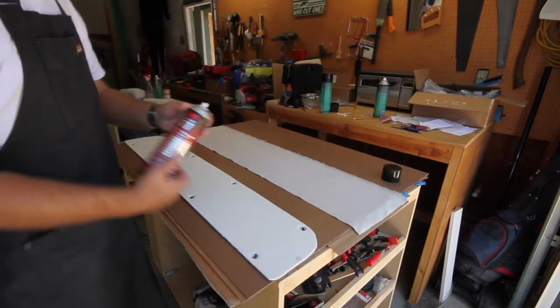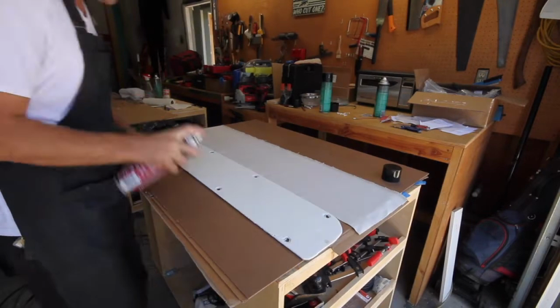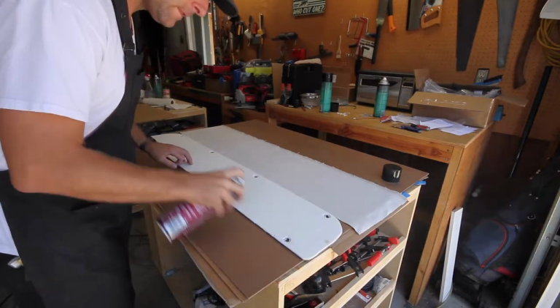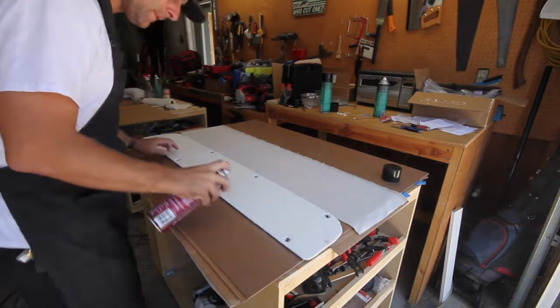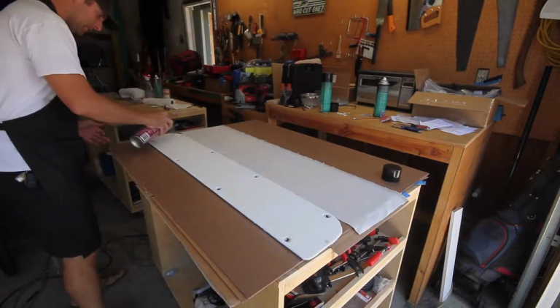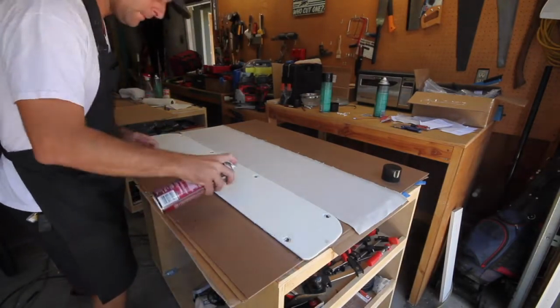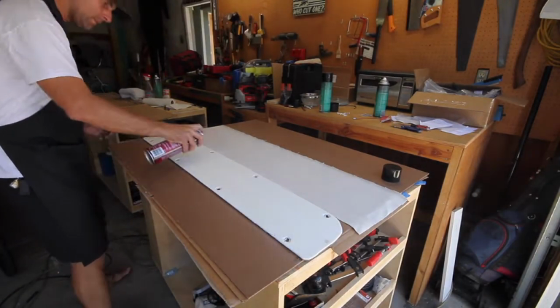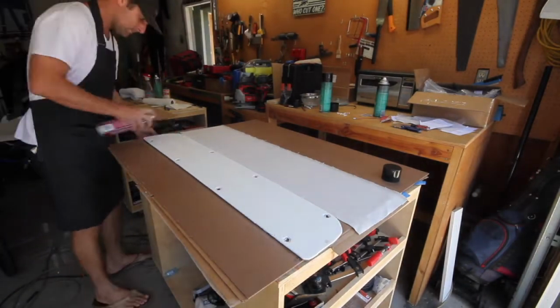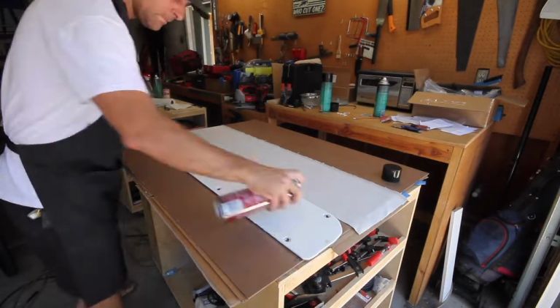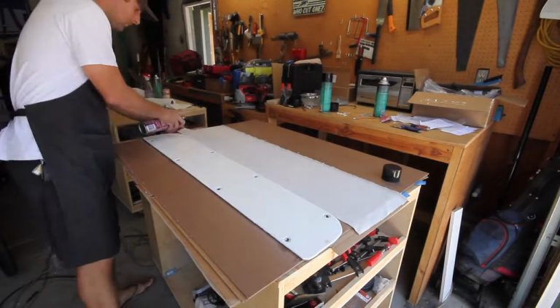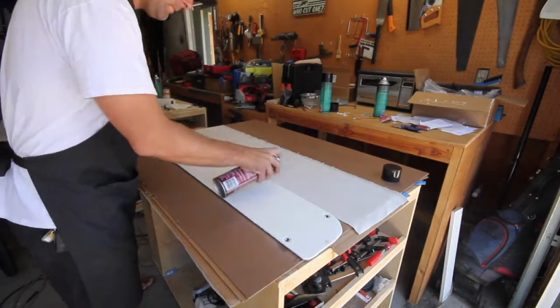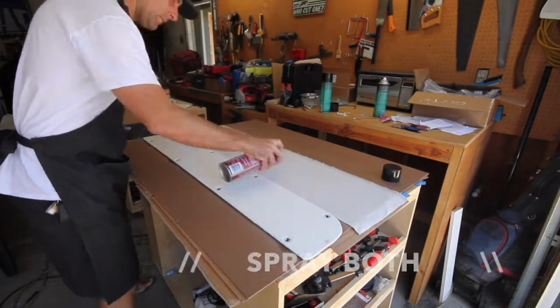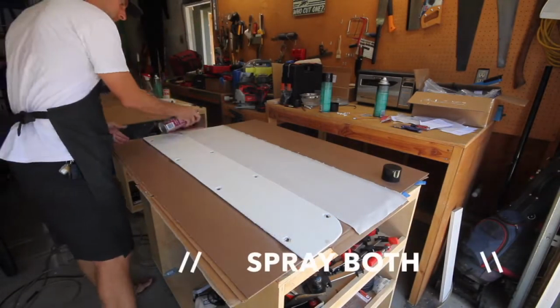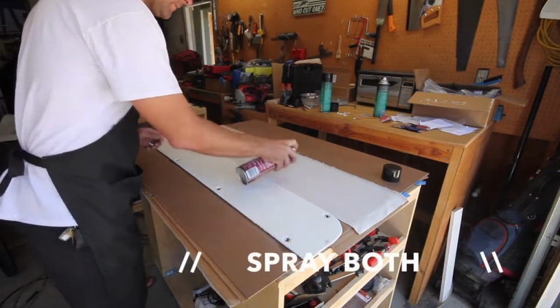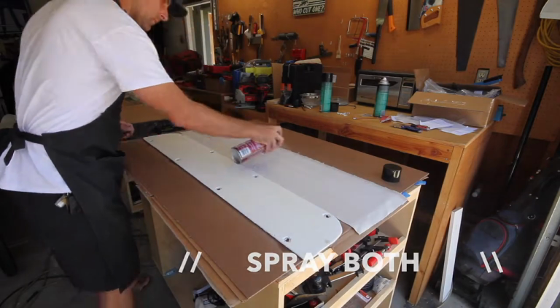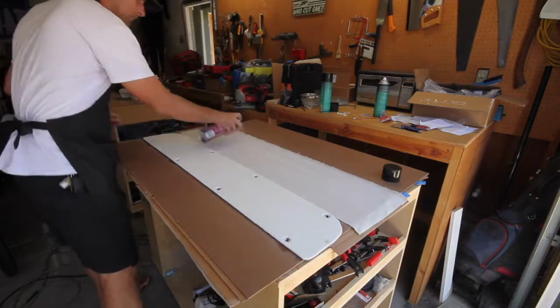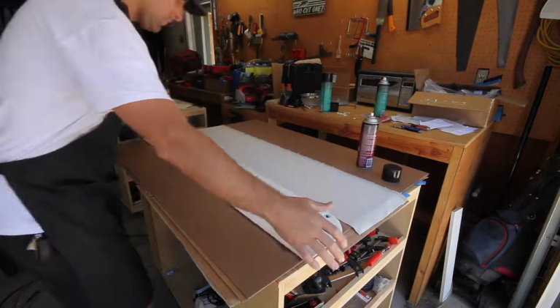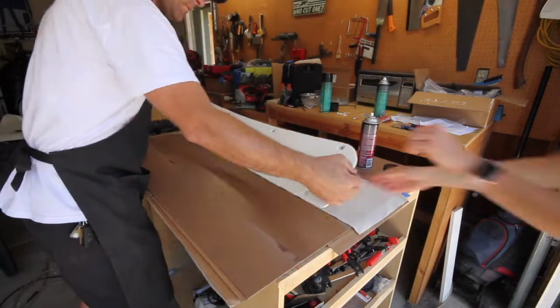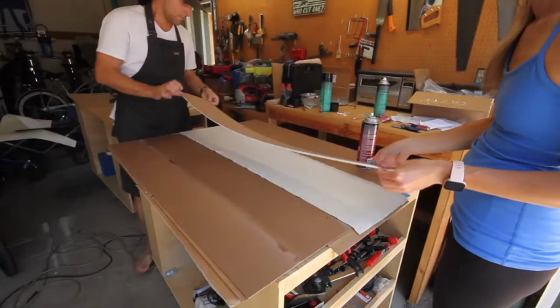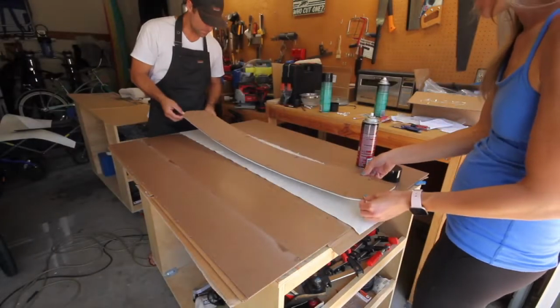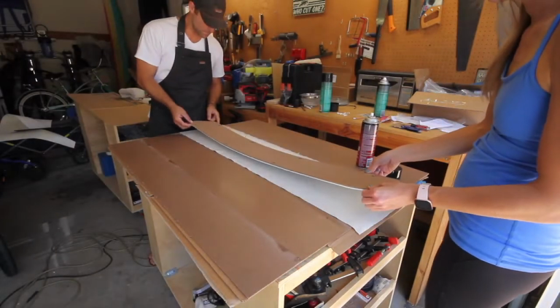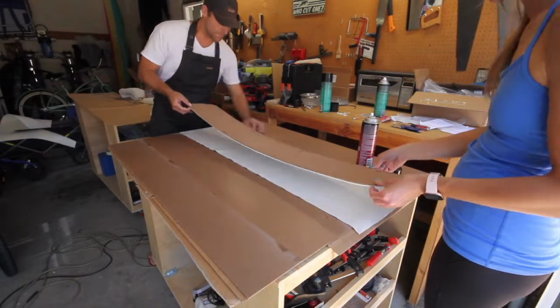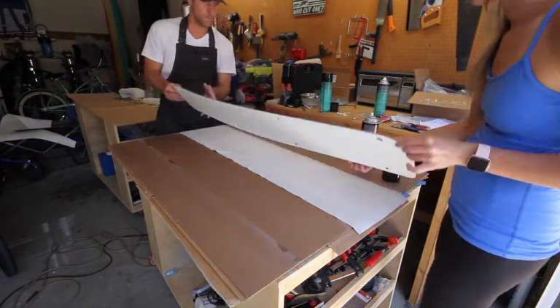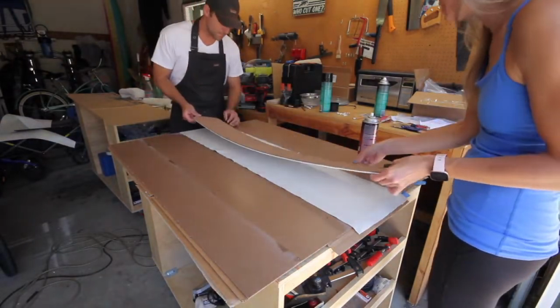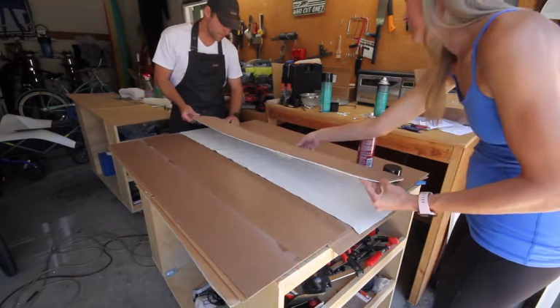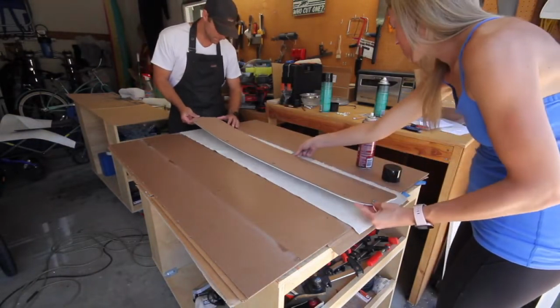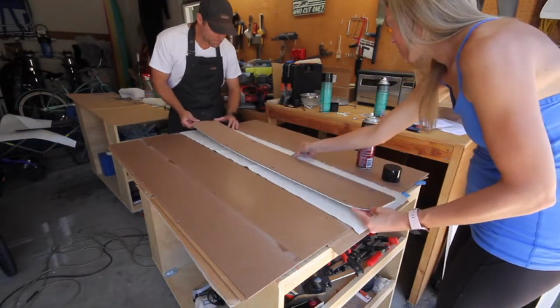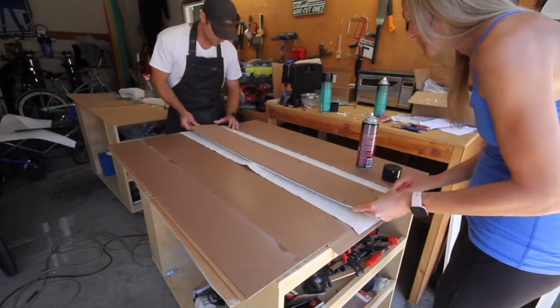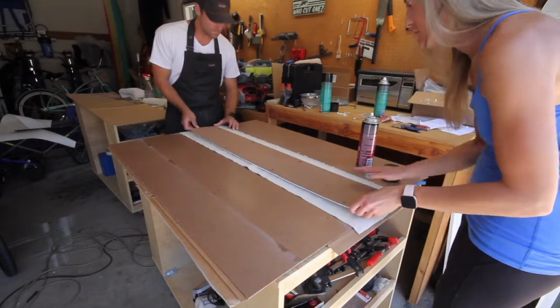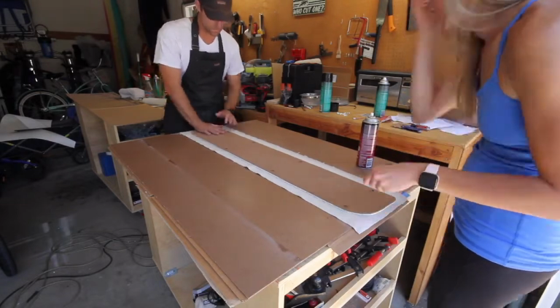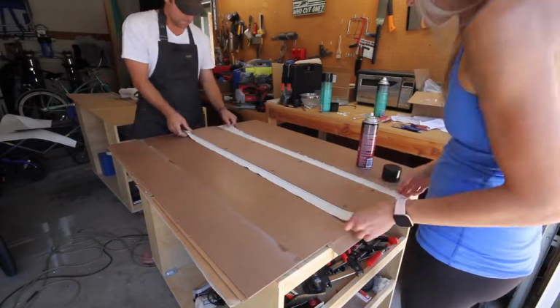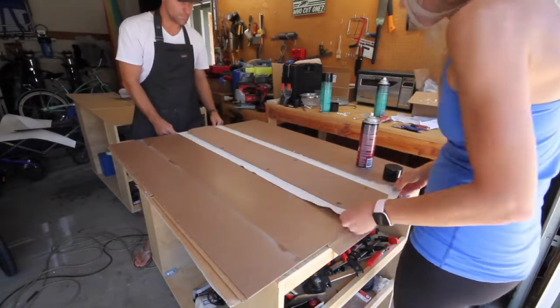When adhering the fabric to your panels, you're going to use a different adhesive called Super 77. Just like adhering your panels to the foam, you're going to spray both the fabric and the foam.